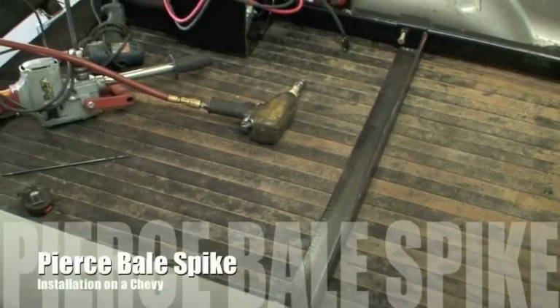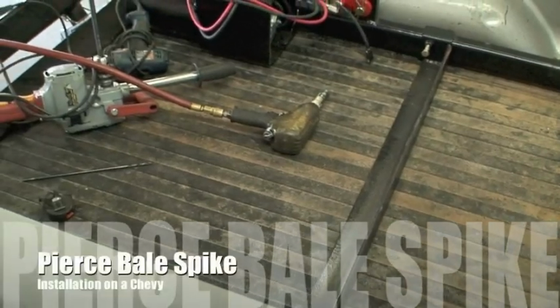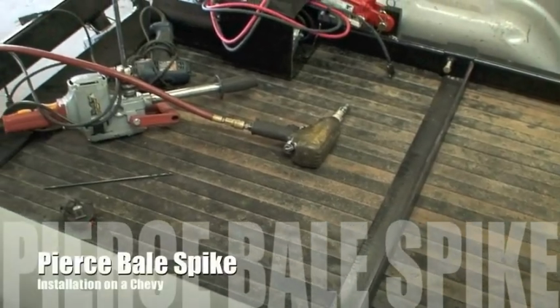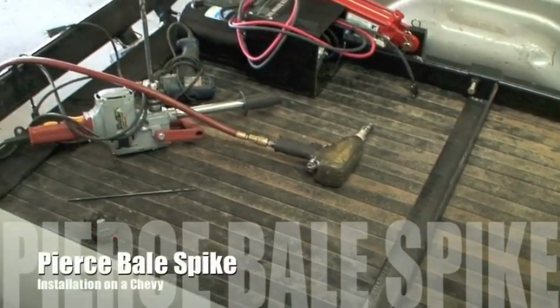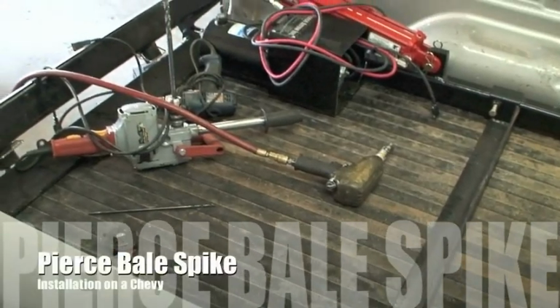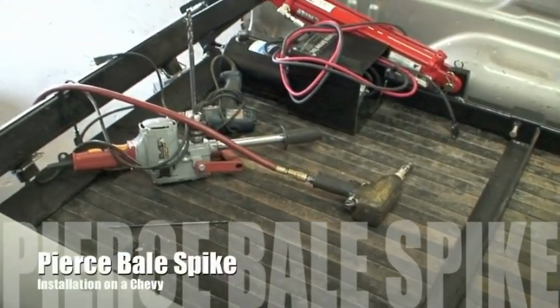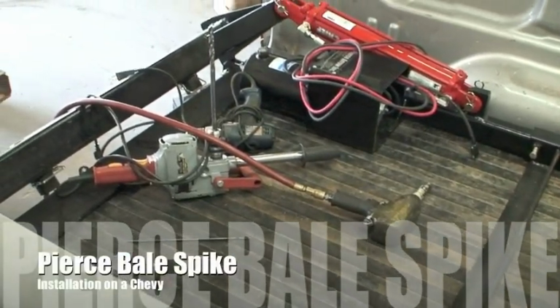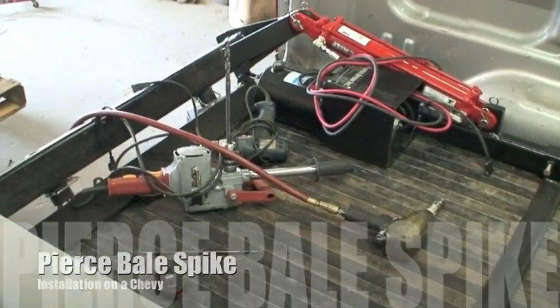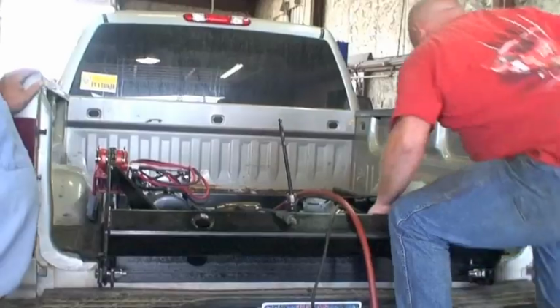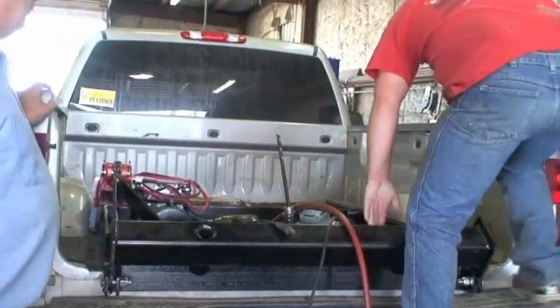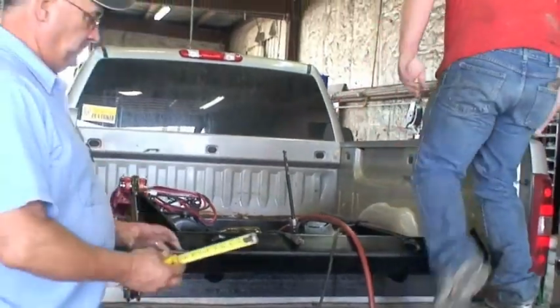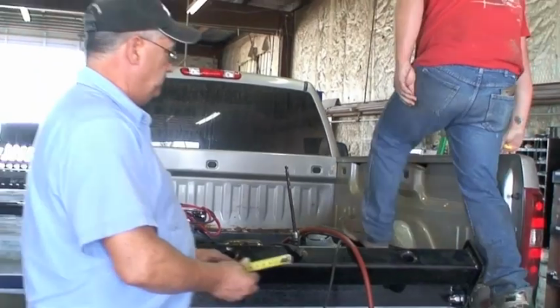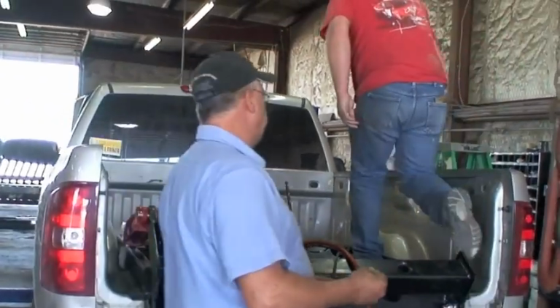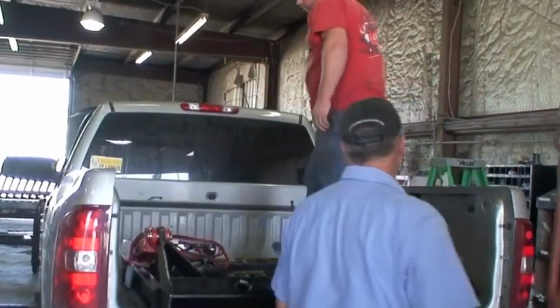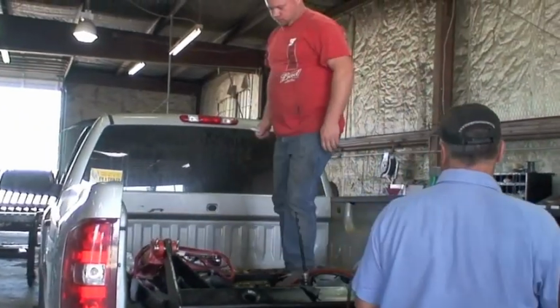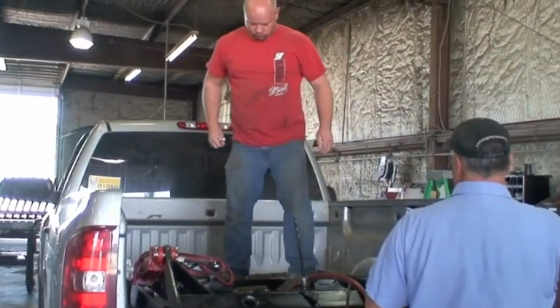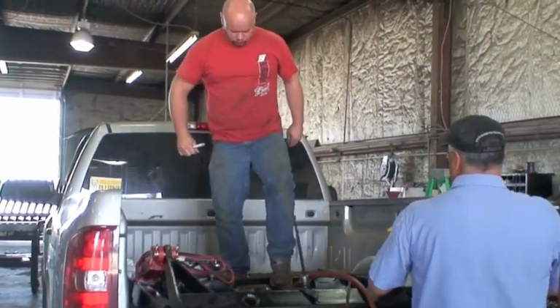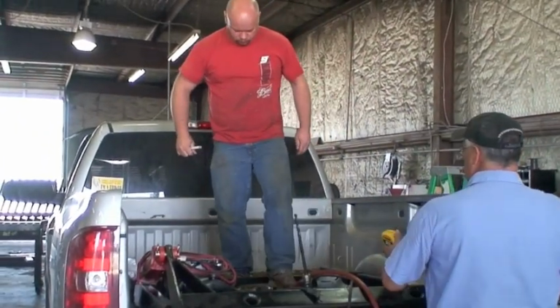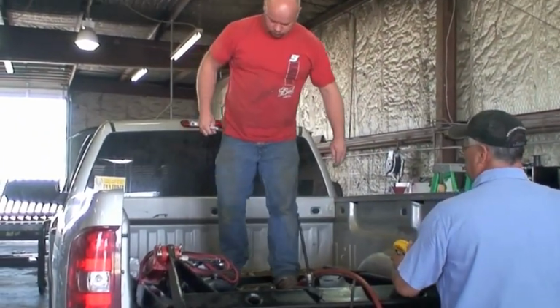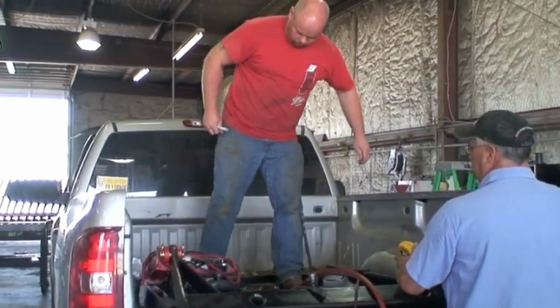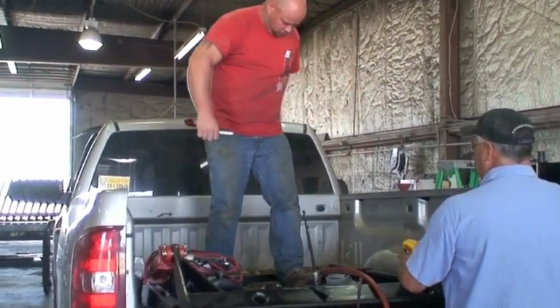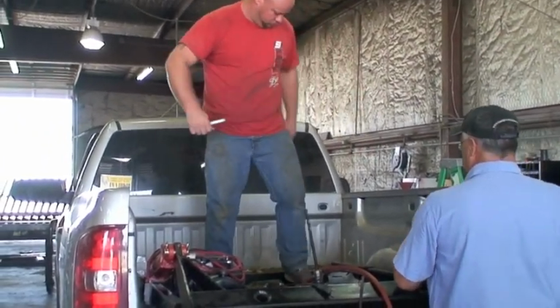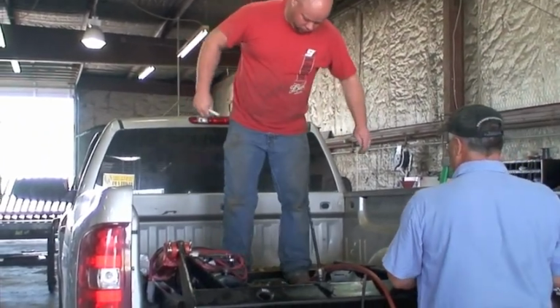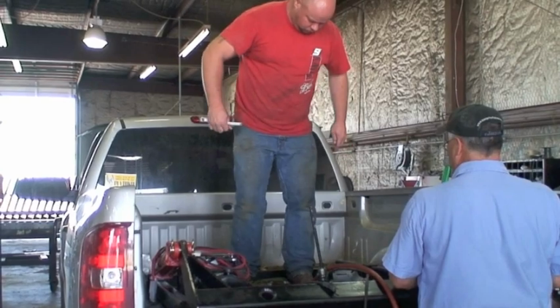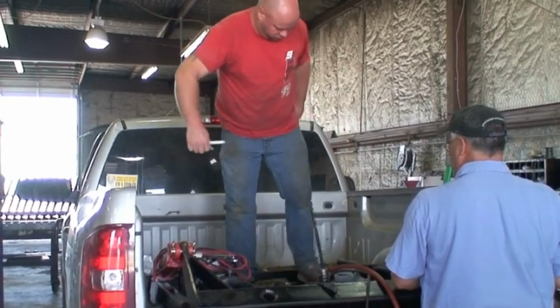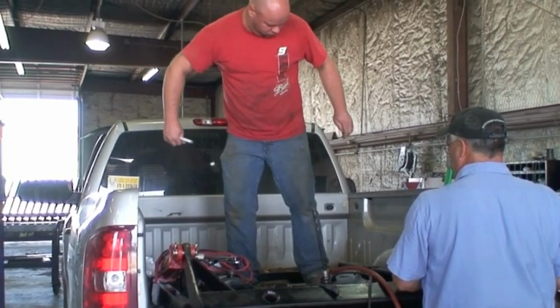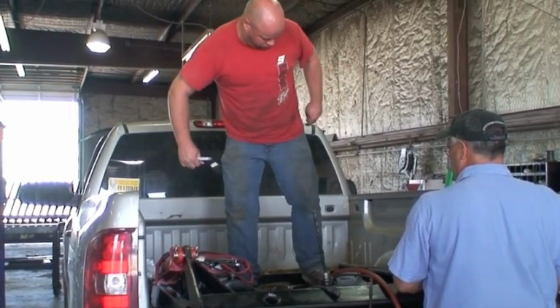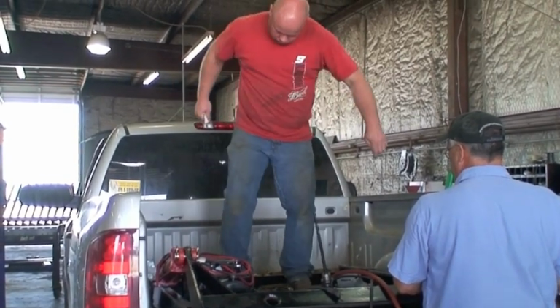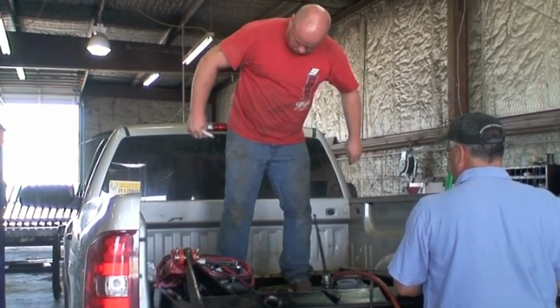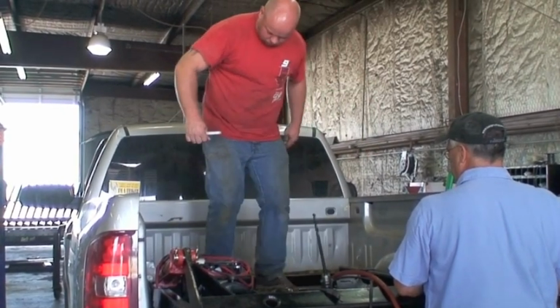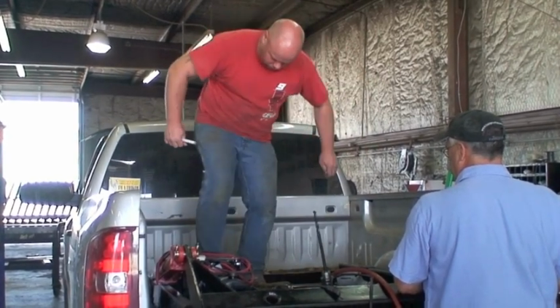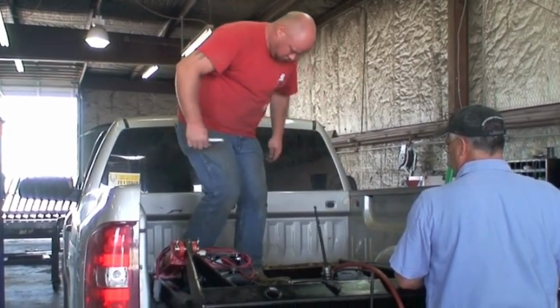This video covers the installation of a pierced bail spike, part number ABS2K. This is on a Chevrolet truck, and we've determined that we're going to drill in front of the rear axle through the top flange of the frame.